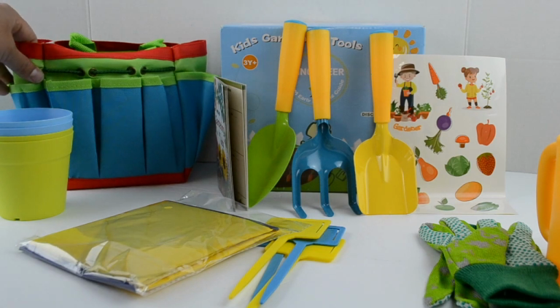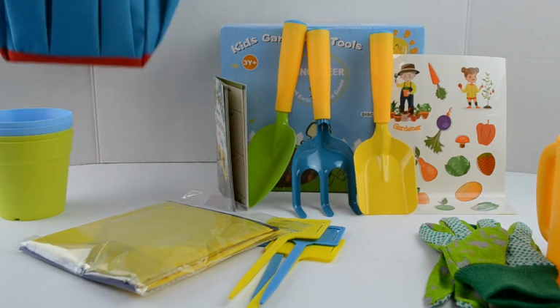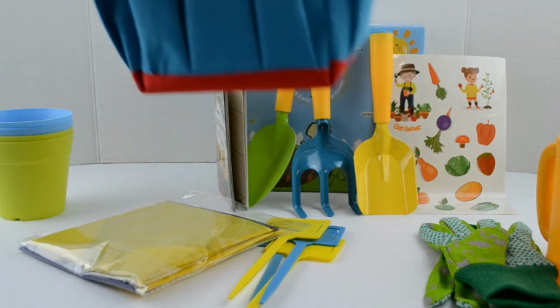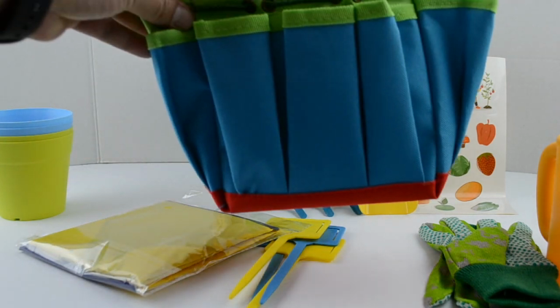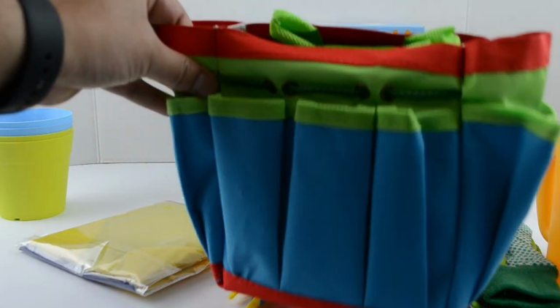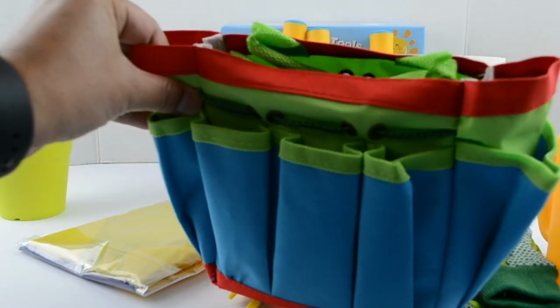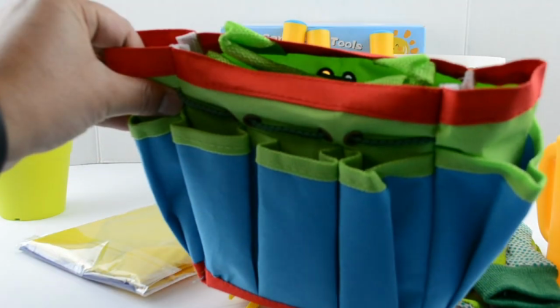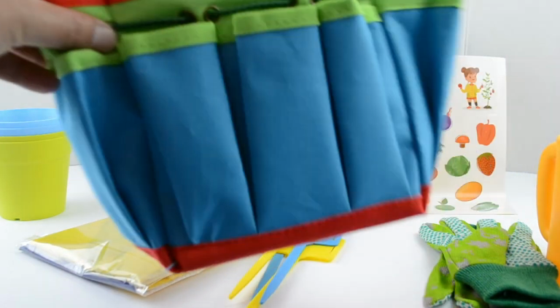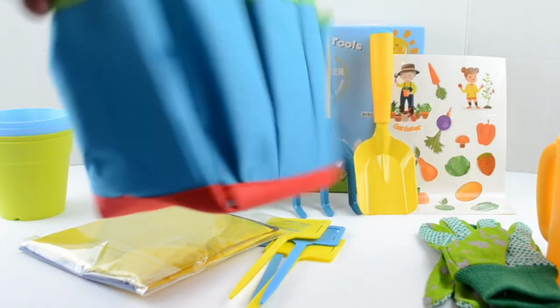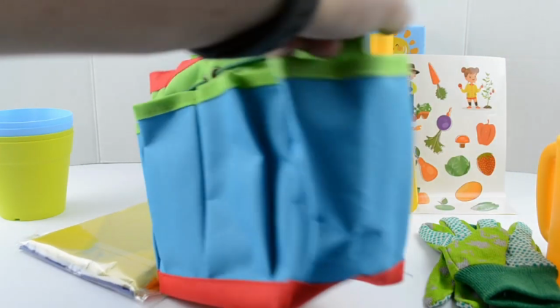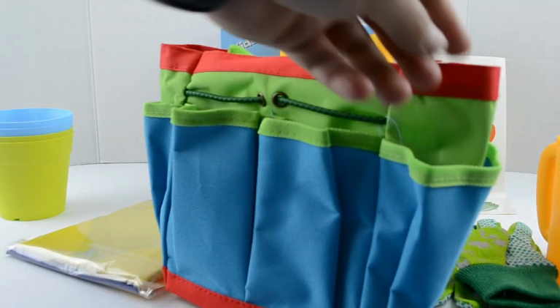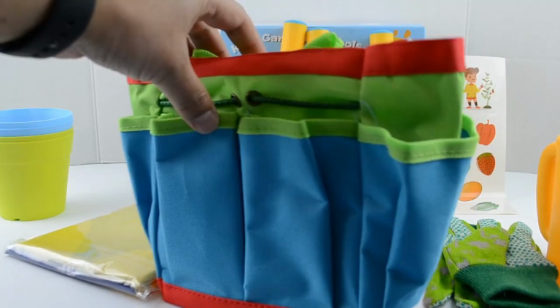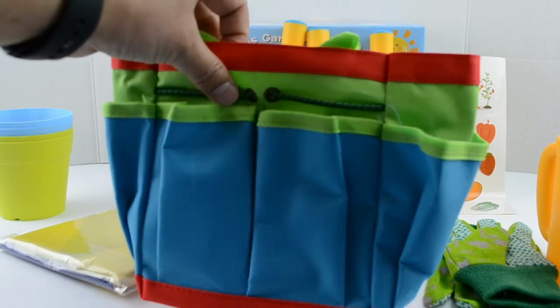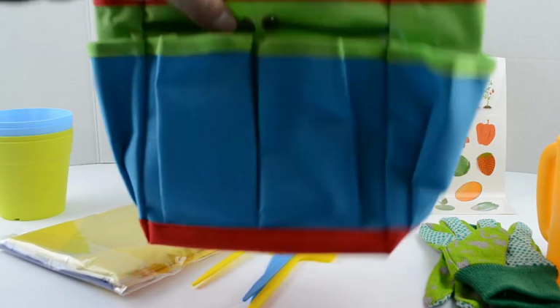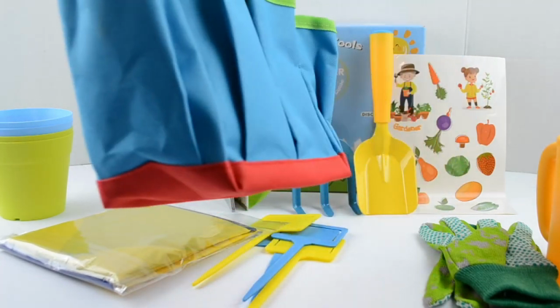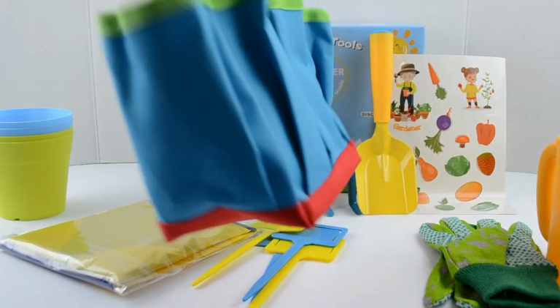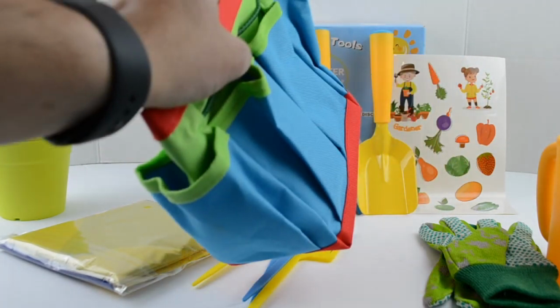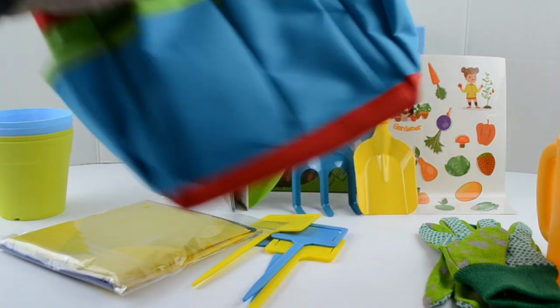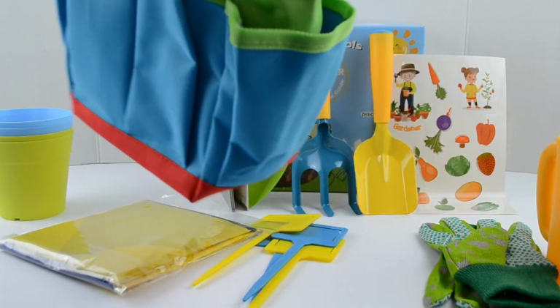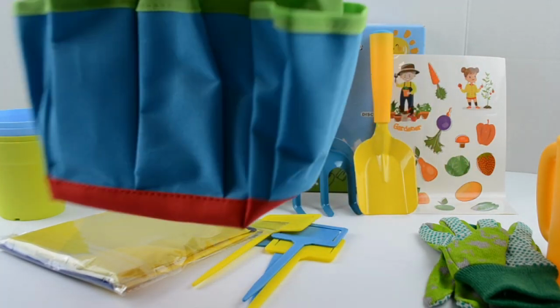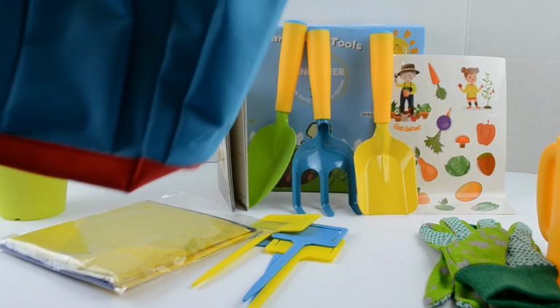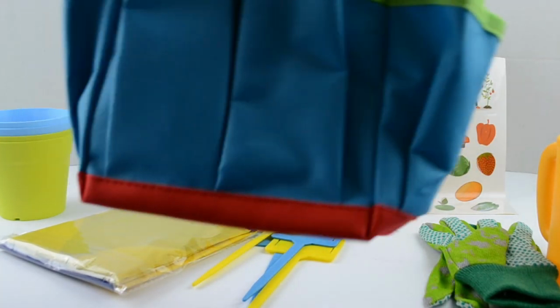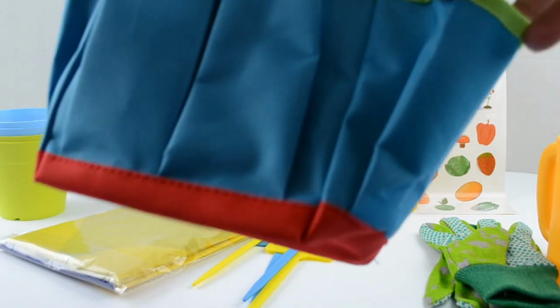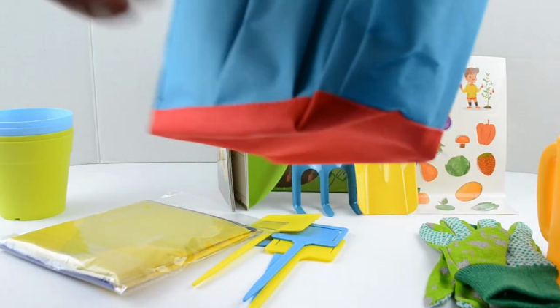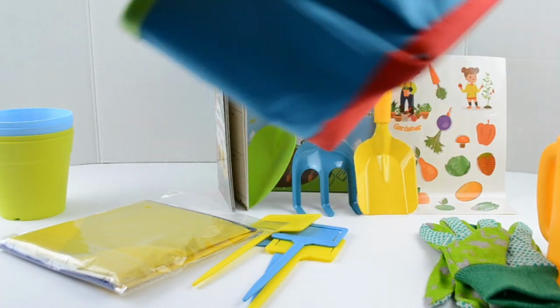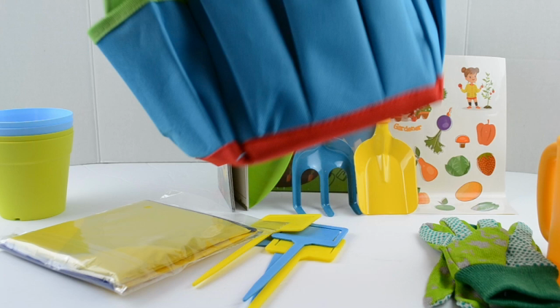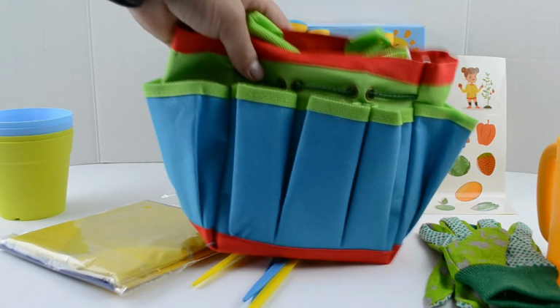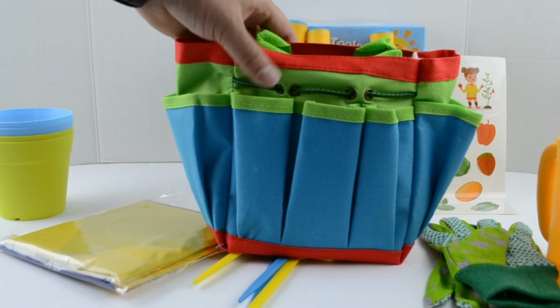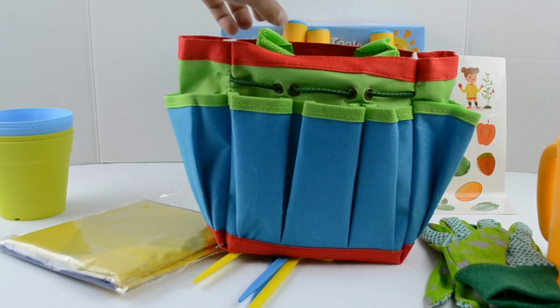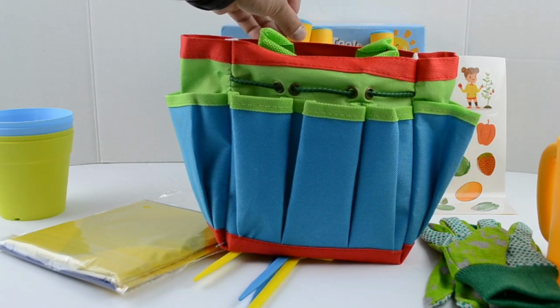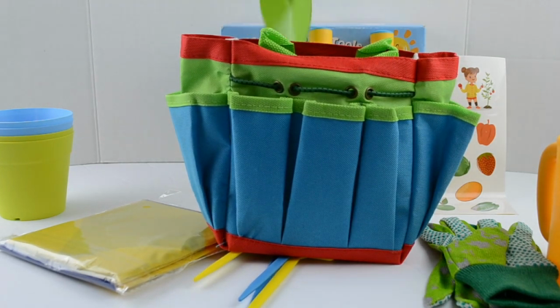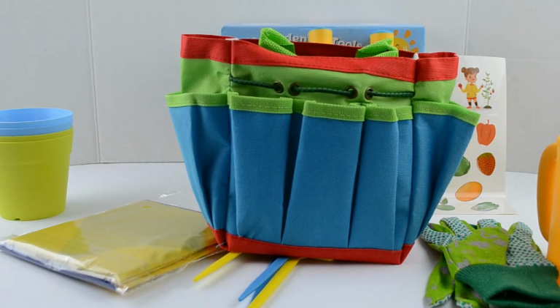We also get an apron. And here is our gardening tote — pretty nice. This is where you can put your tools.